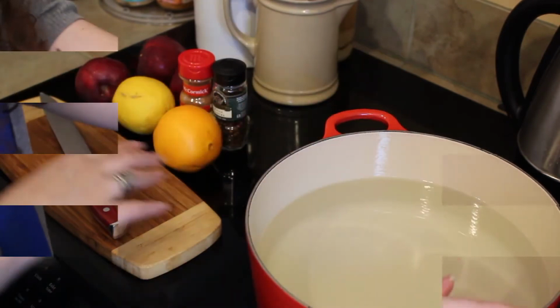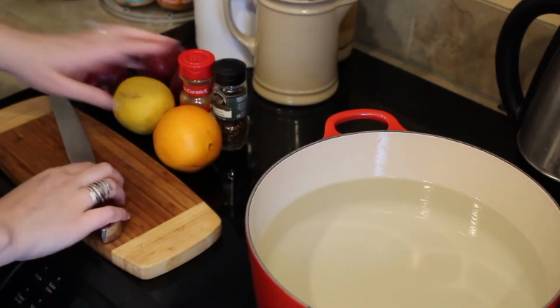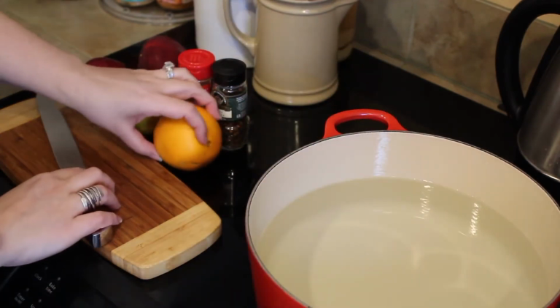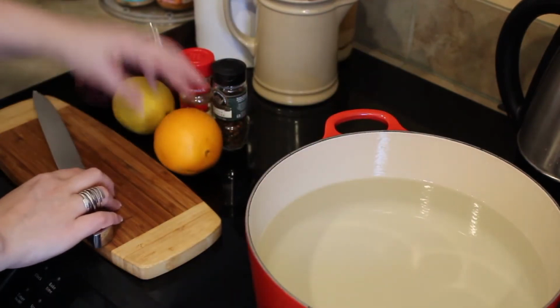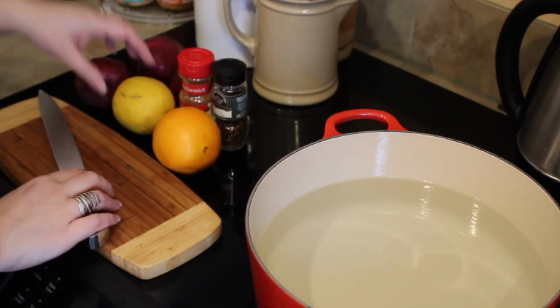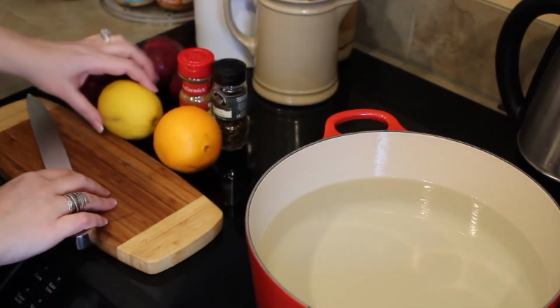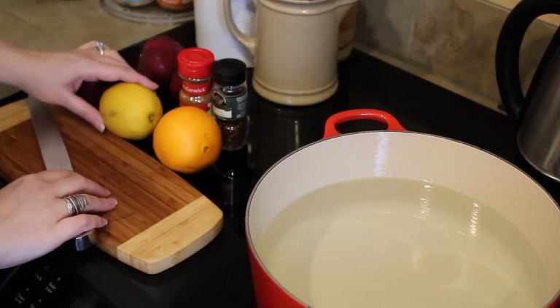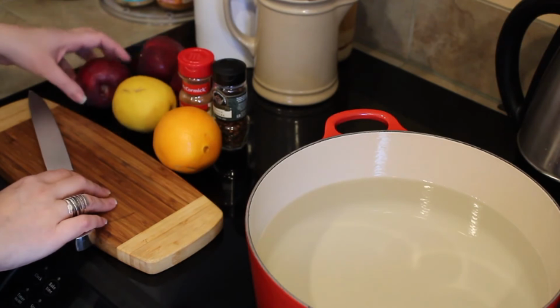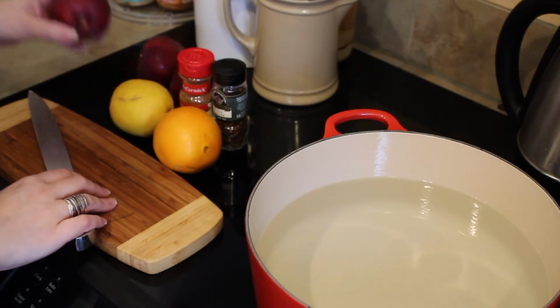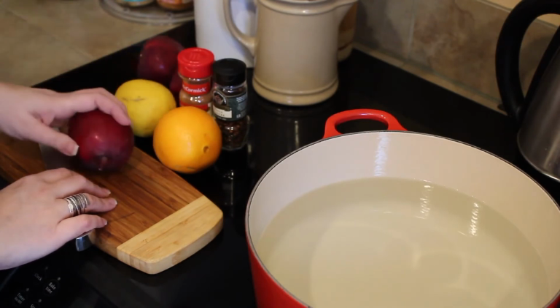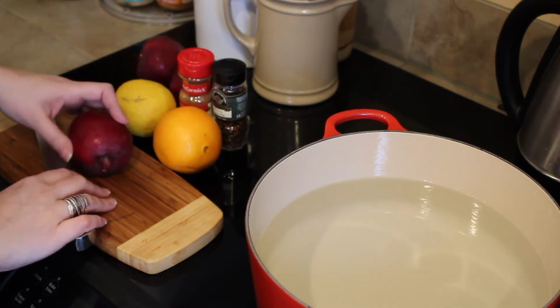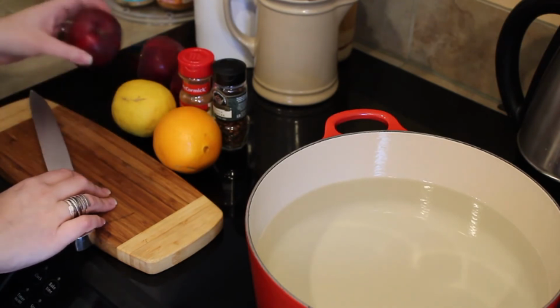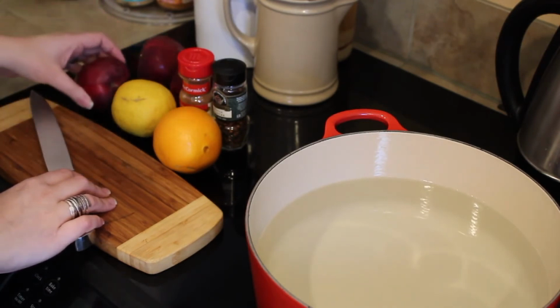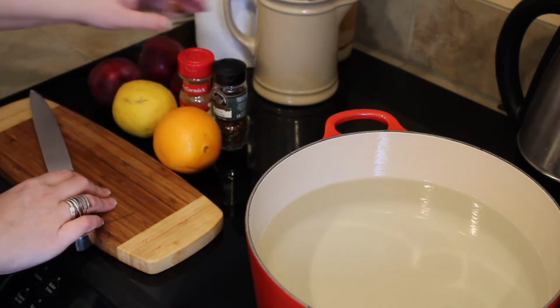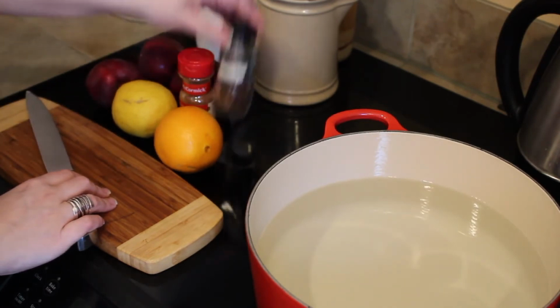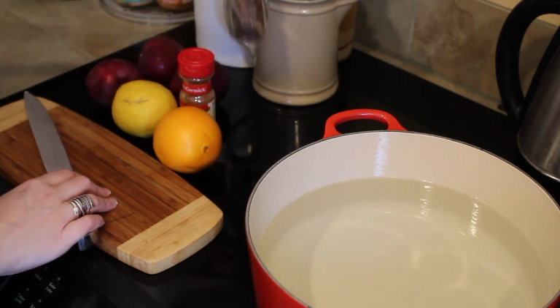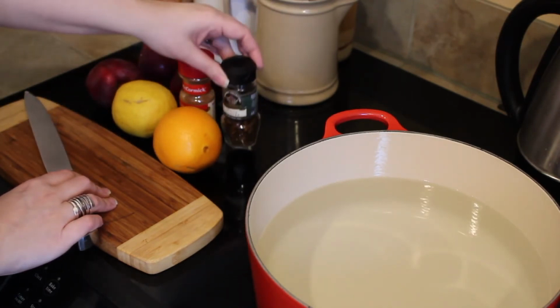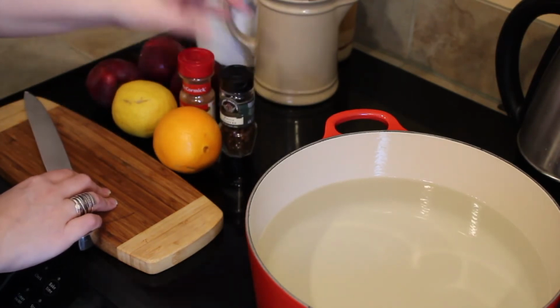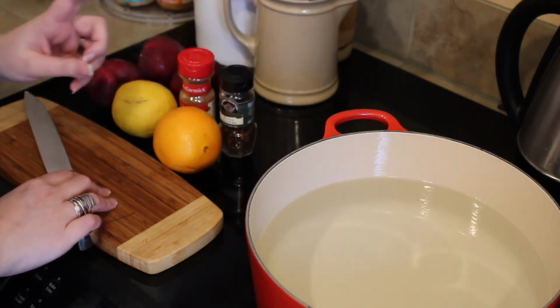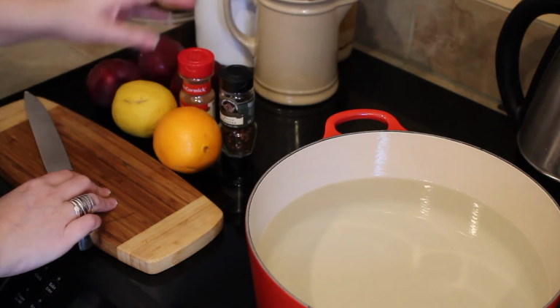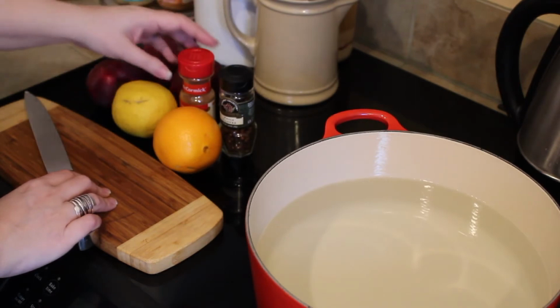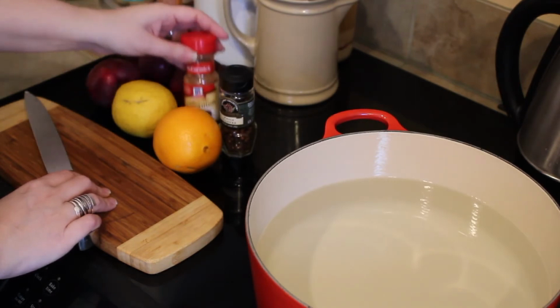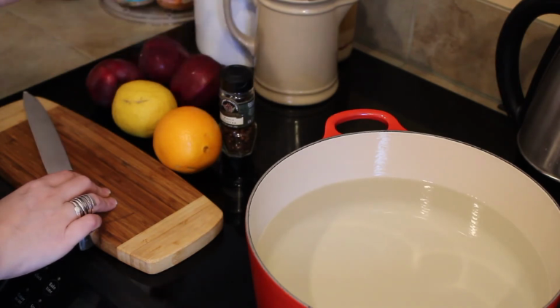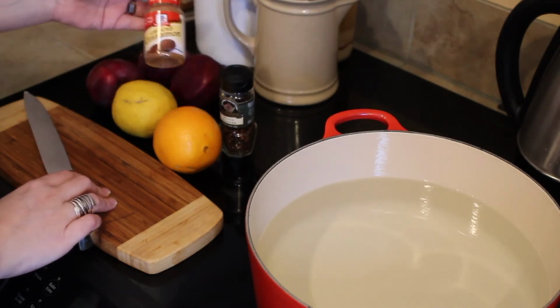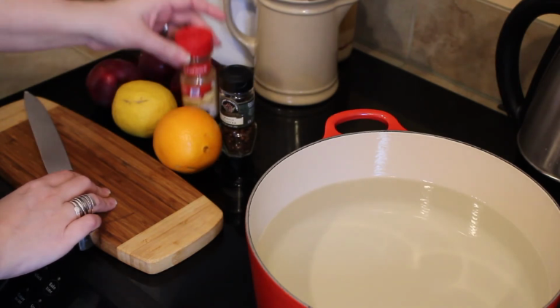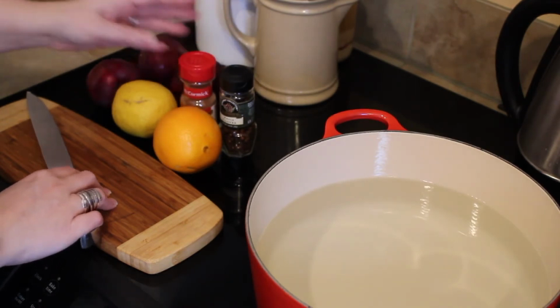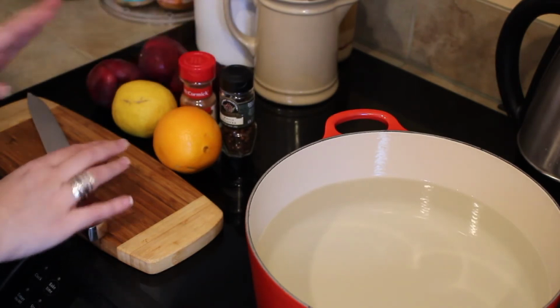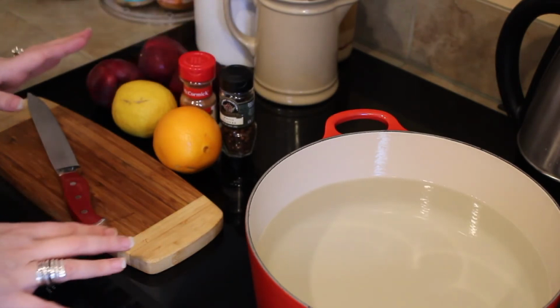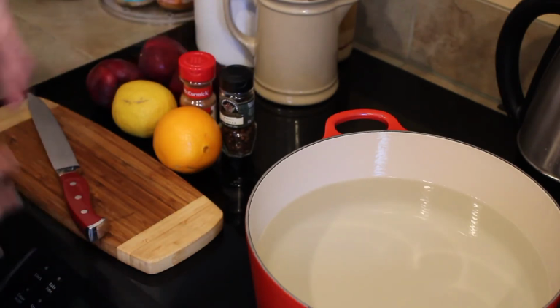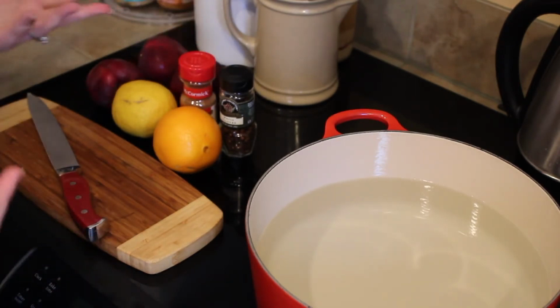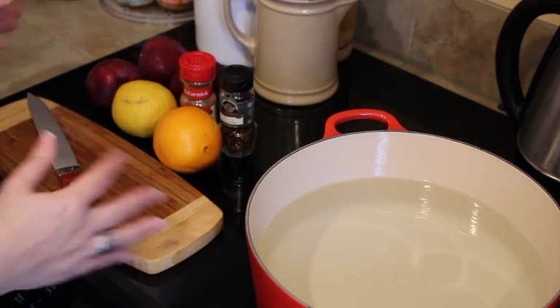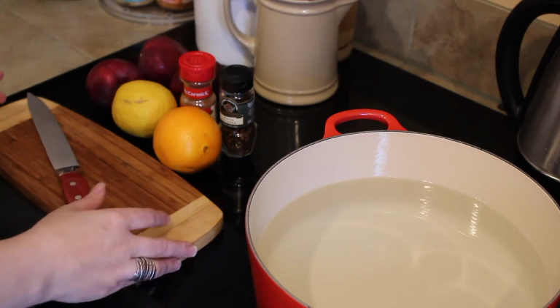I have one orange, one lemon, three apples, some whole cloves, and I usually use whole cinnamon, but I didn't have any, so I'm going to use ground cinnamon. Like I said, you're just going to use what you've got on hand.